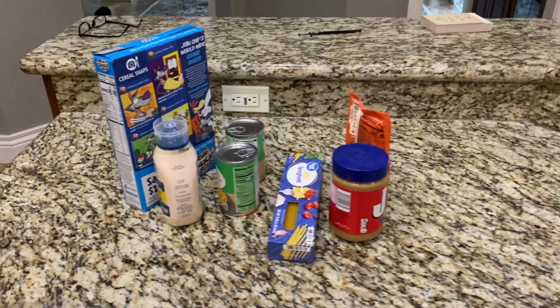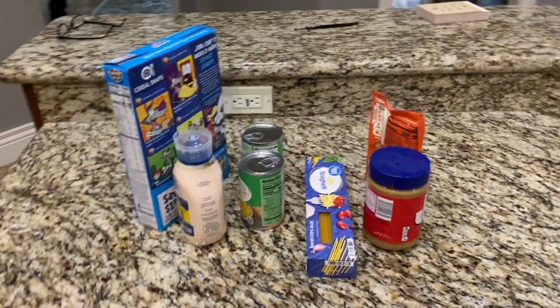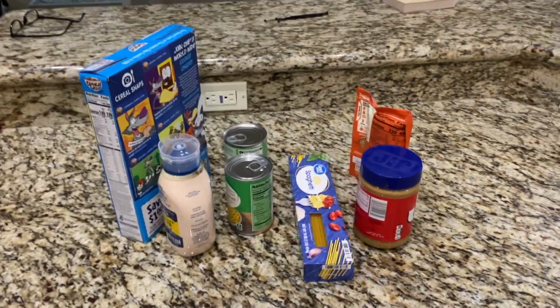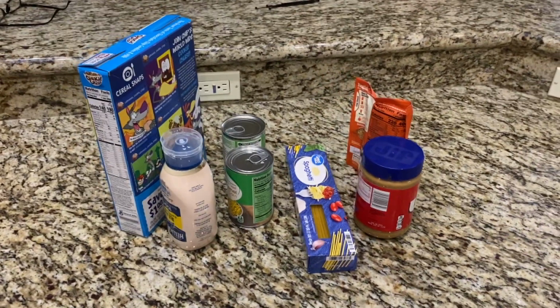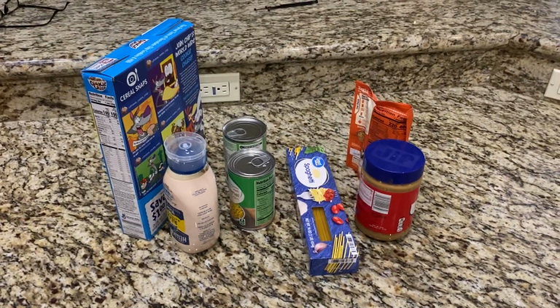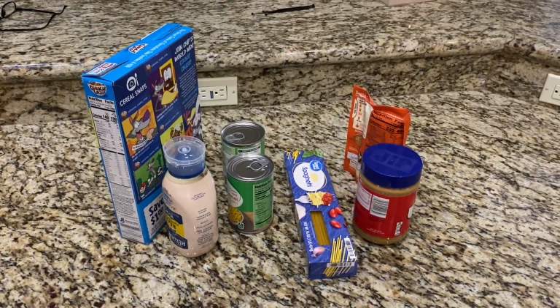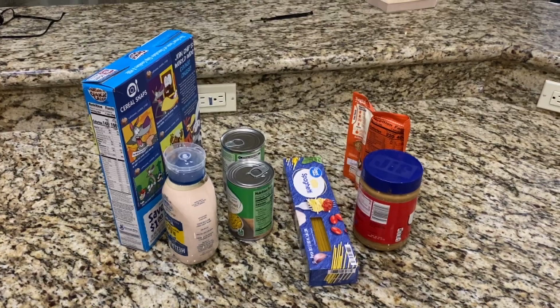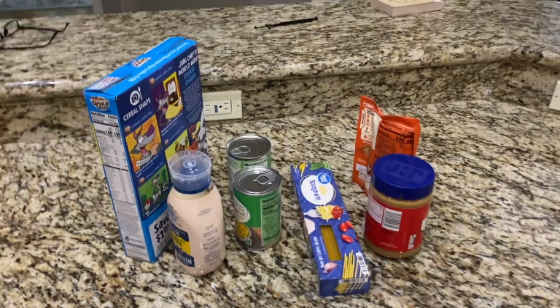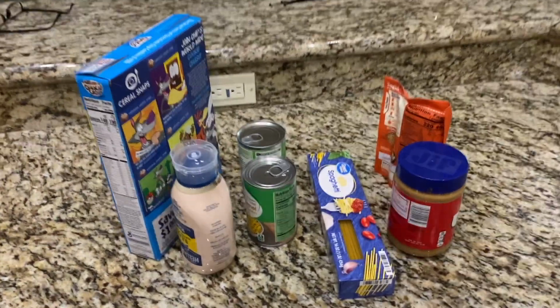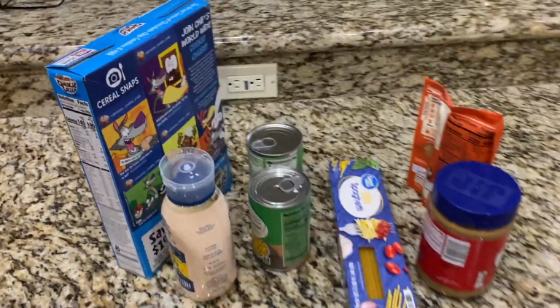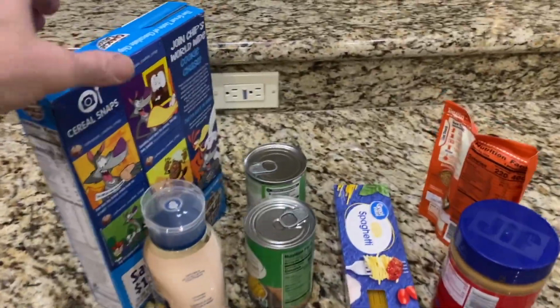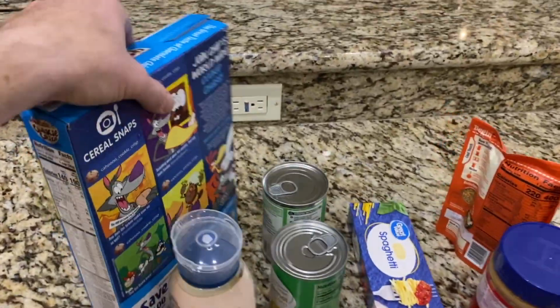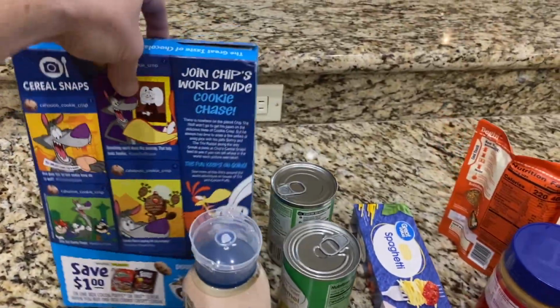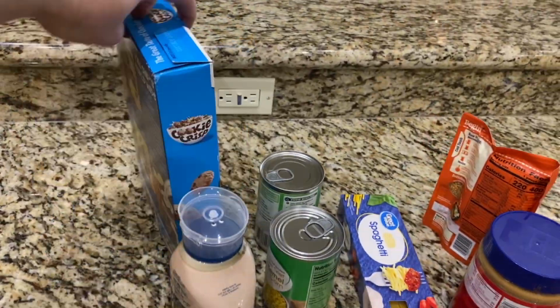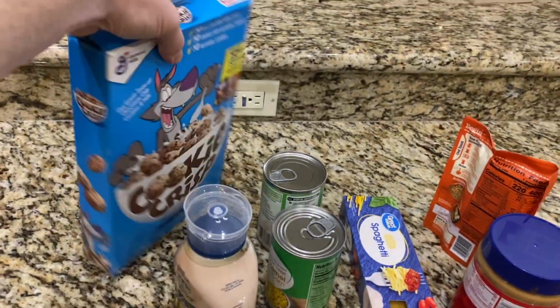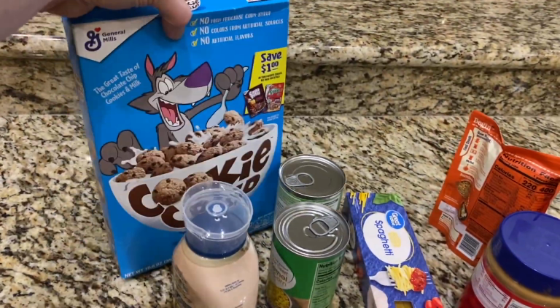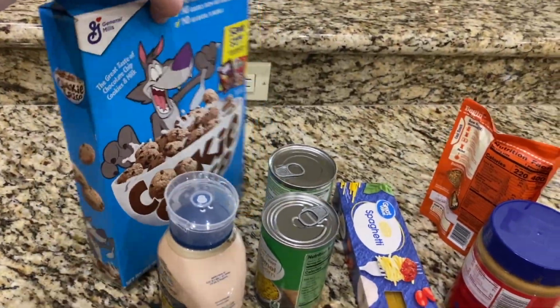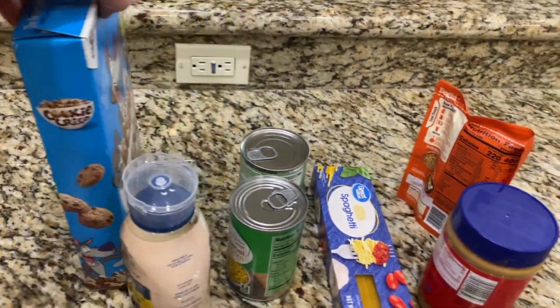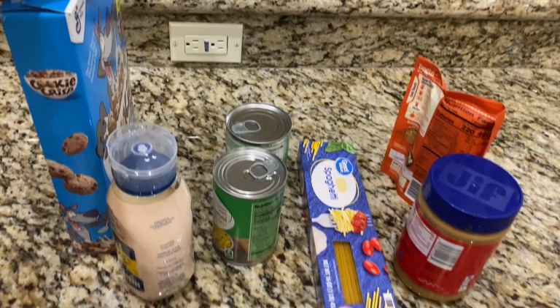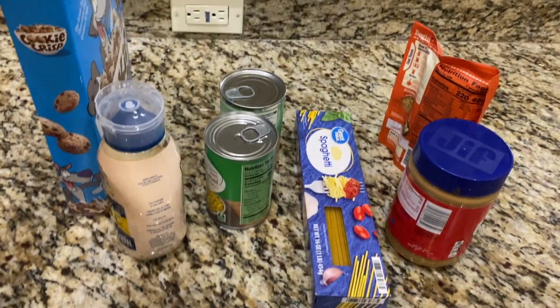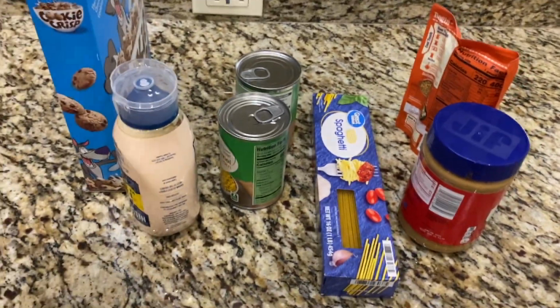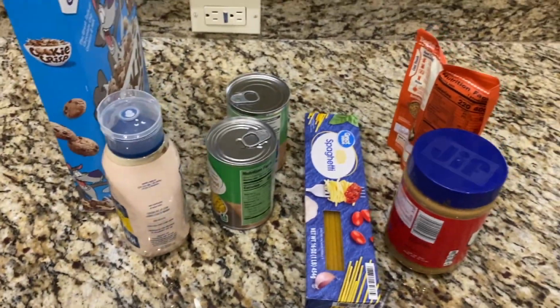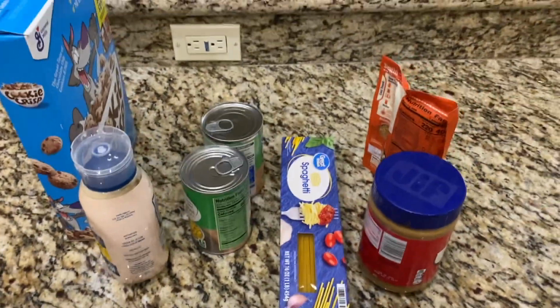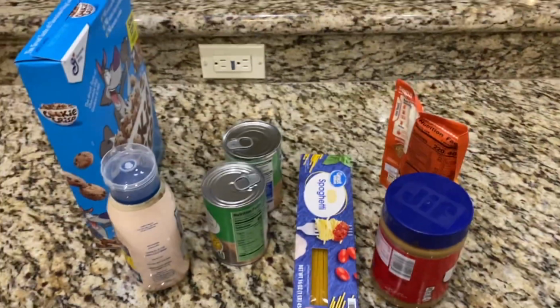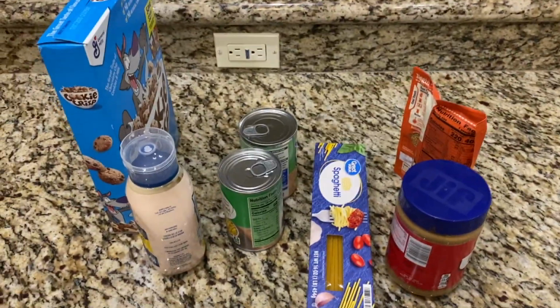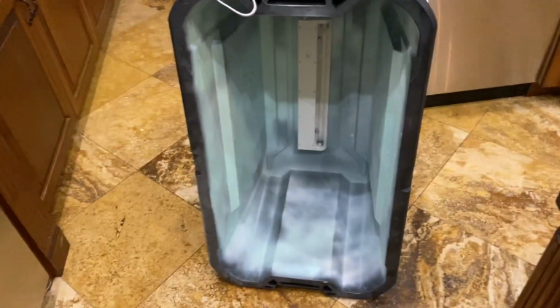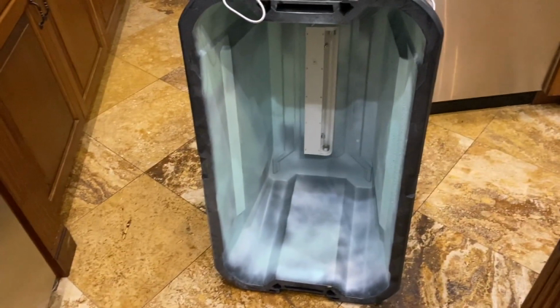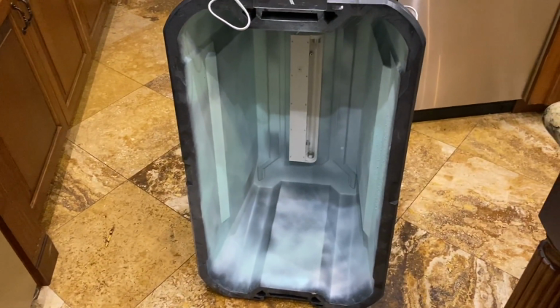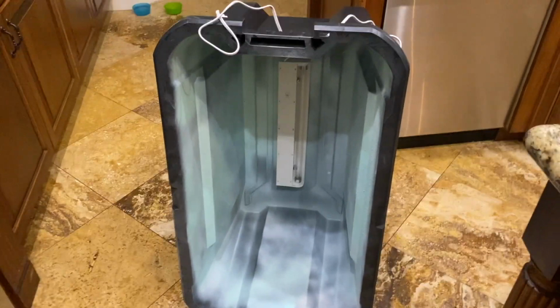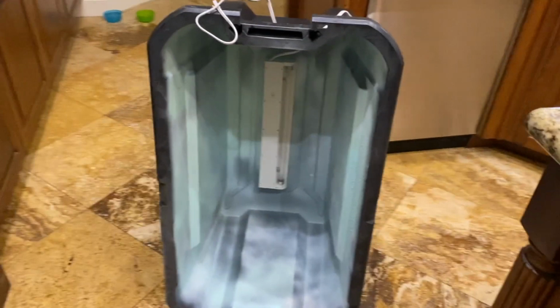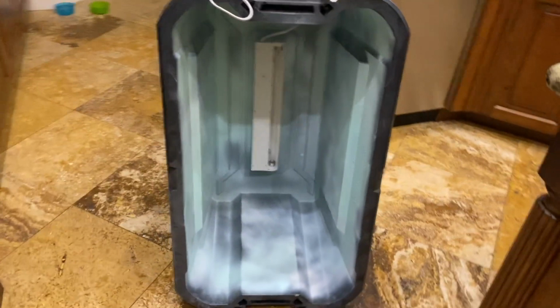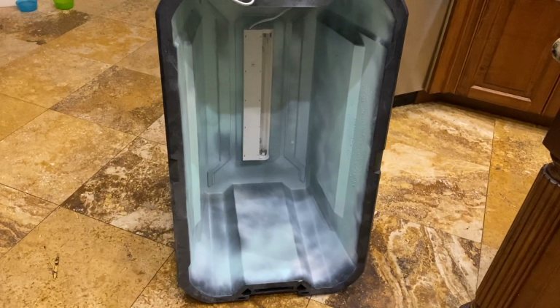Going through the store I saw a bunch of people pulling stuff off the shelves, looking at it, putting it back. So basically I just wanted something that when I bring things into the house I can decontaminate them easily without sprays and wiping everything down.